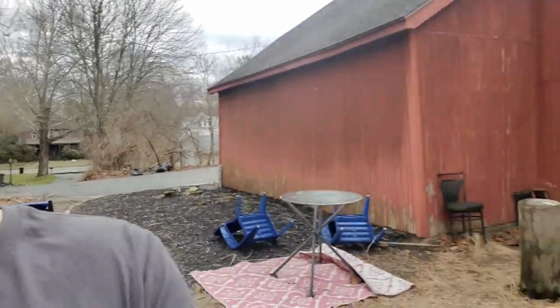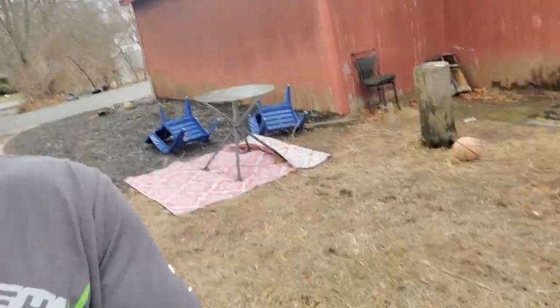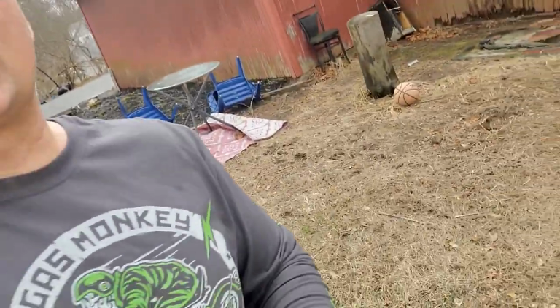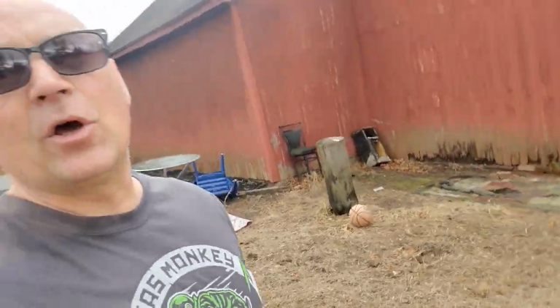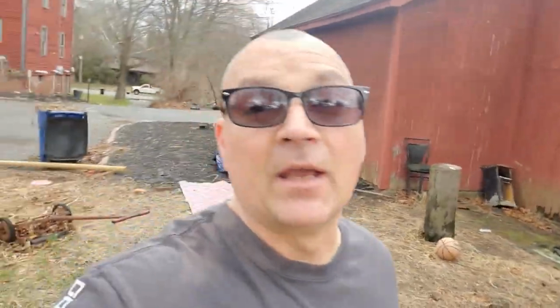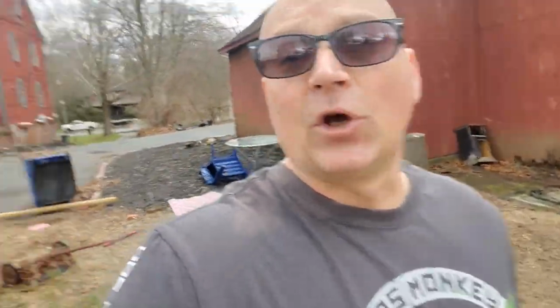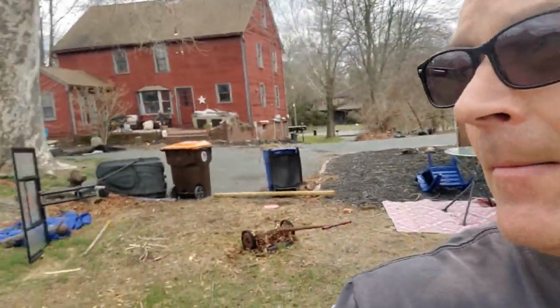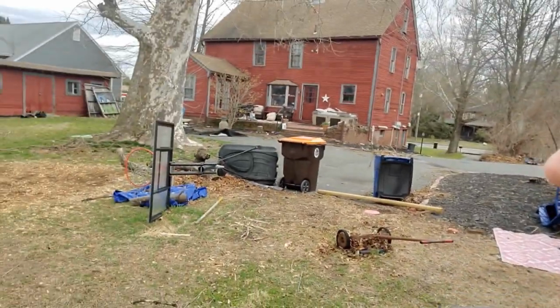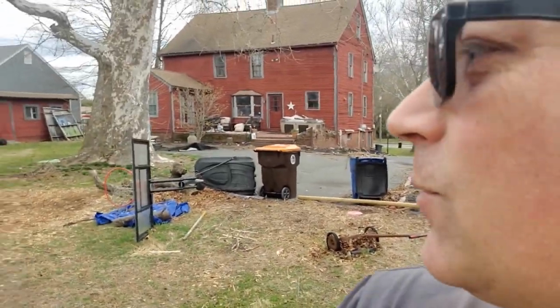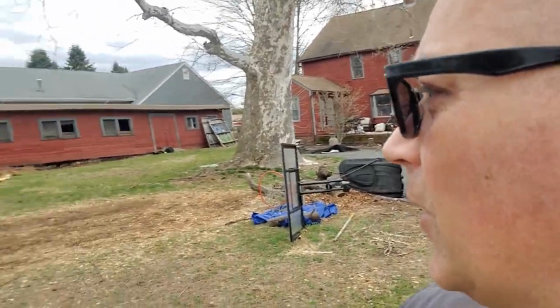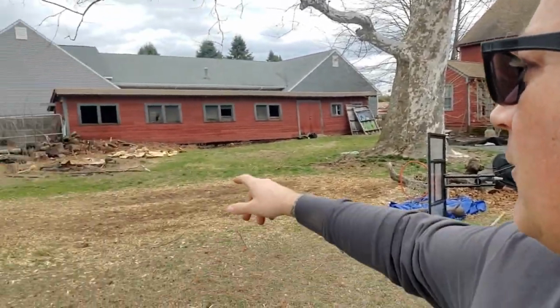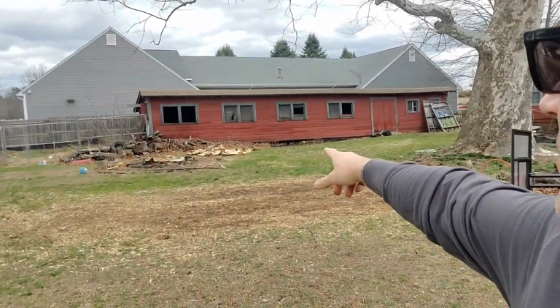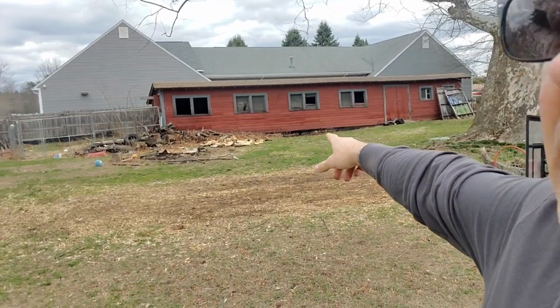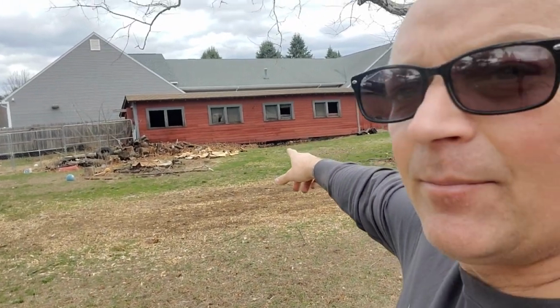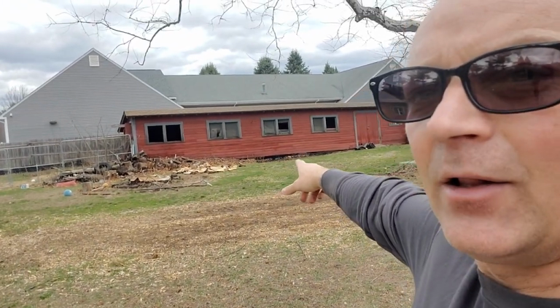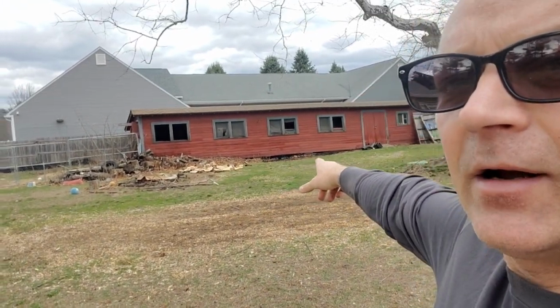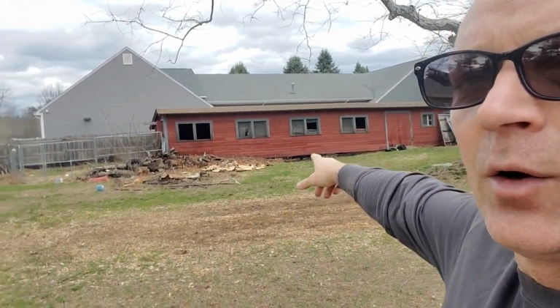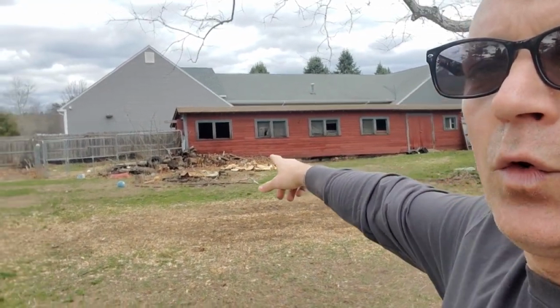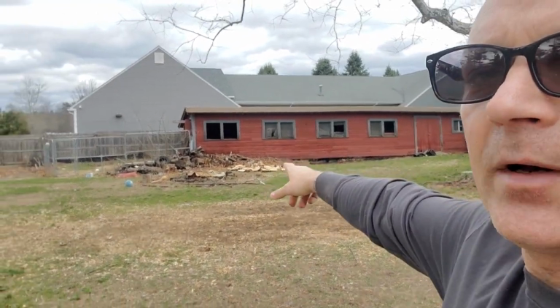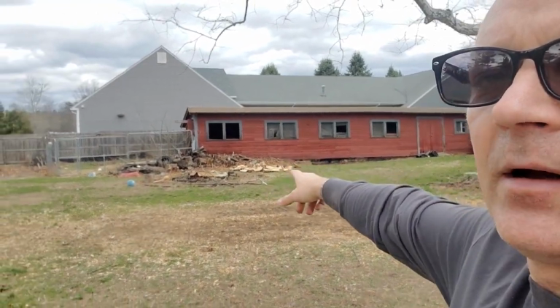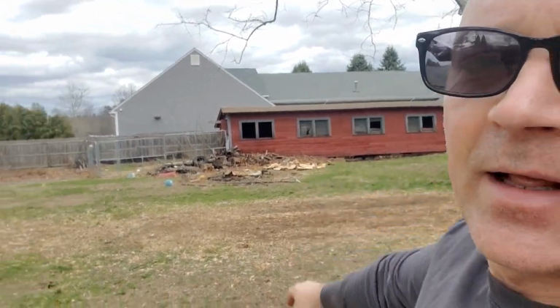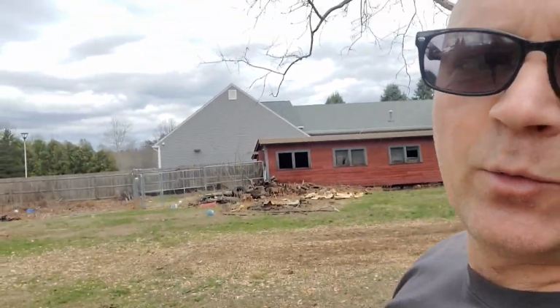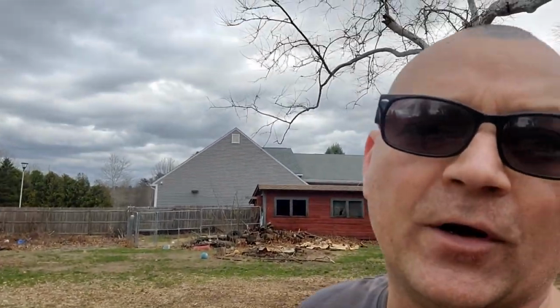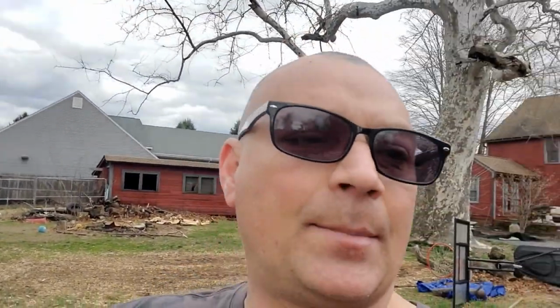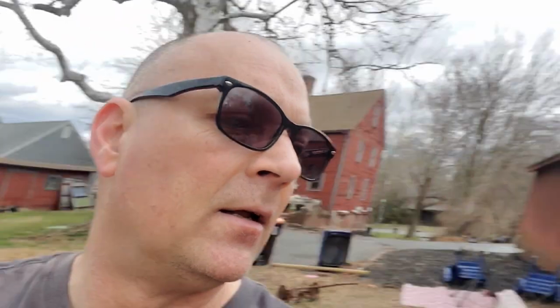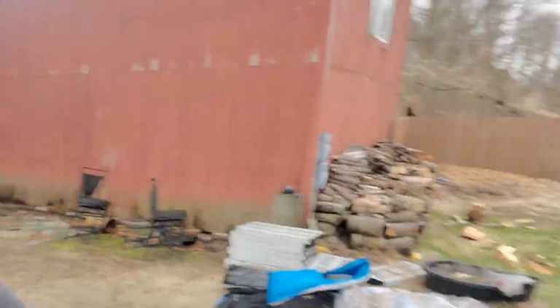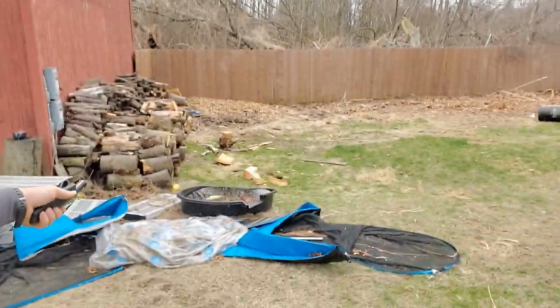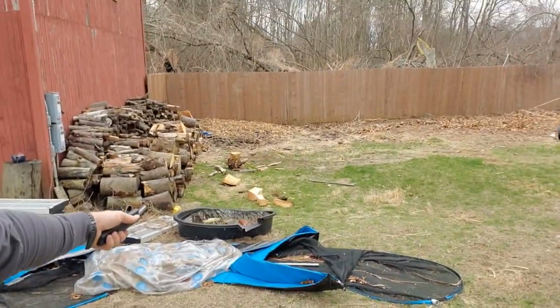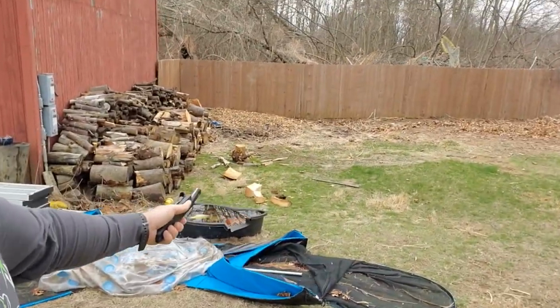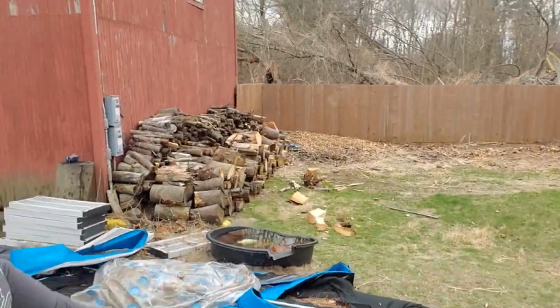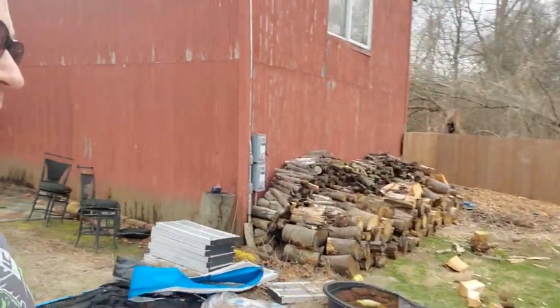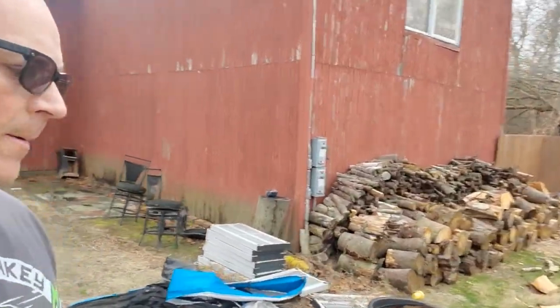What's going on YouTube, it's Donnie B all day. This video is gonna be in reverse. See all that pile over there? That's all the wood I've already chopped, and I've been chopping some more.